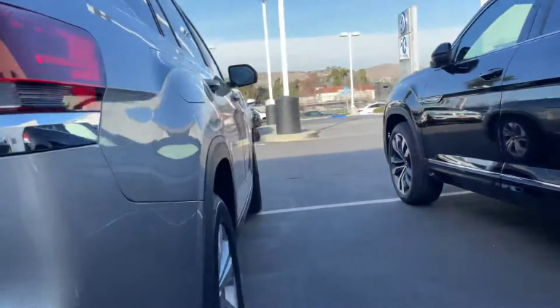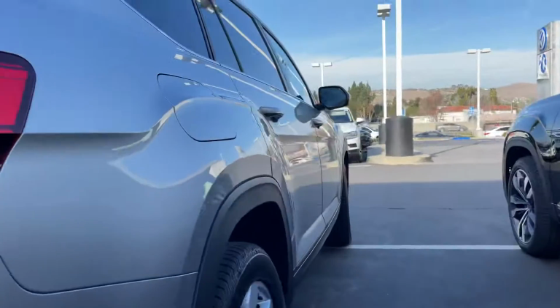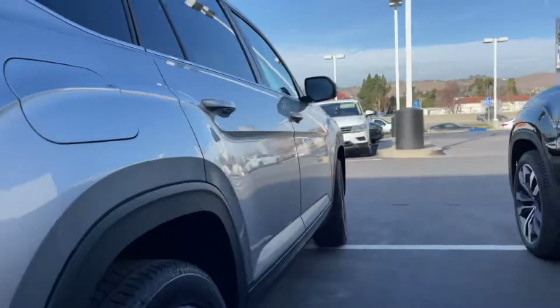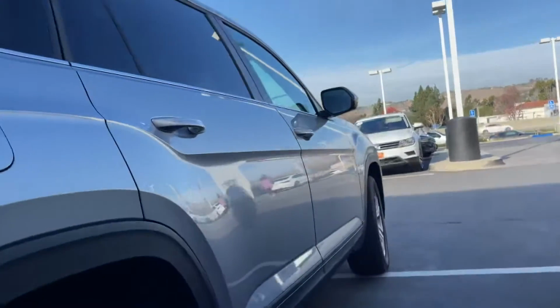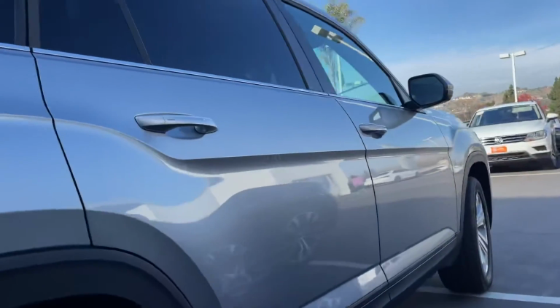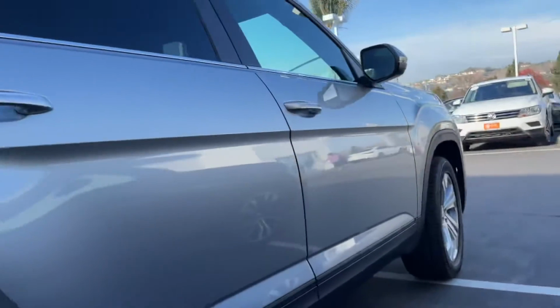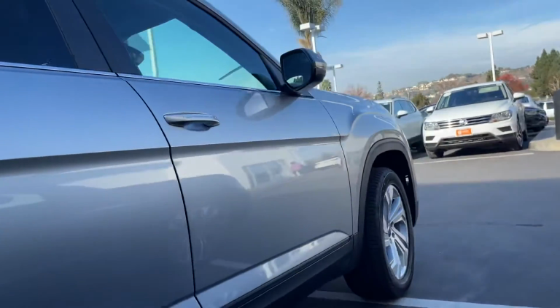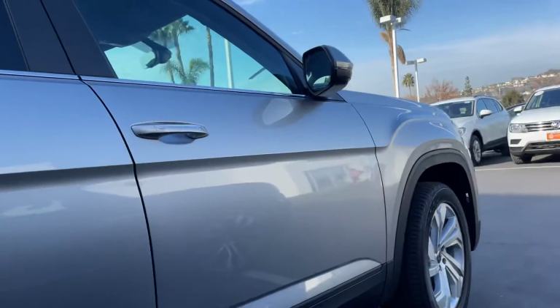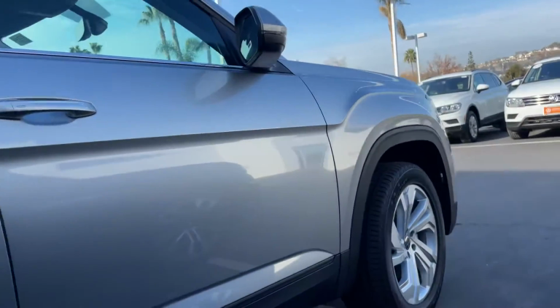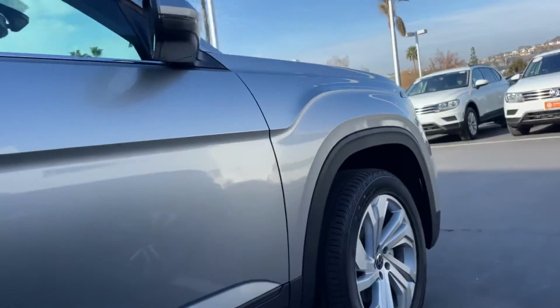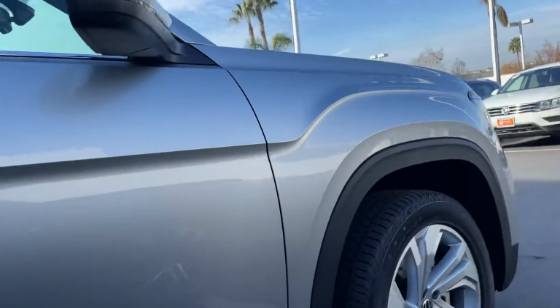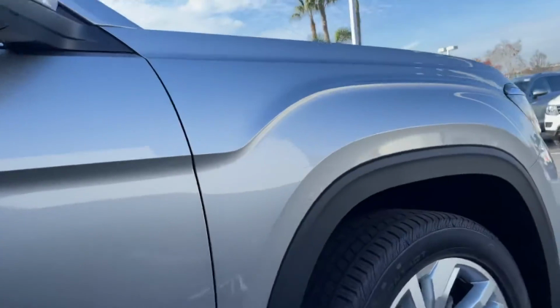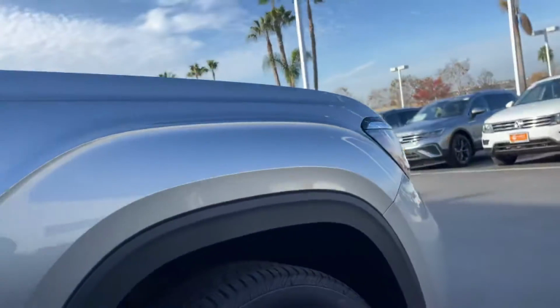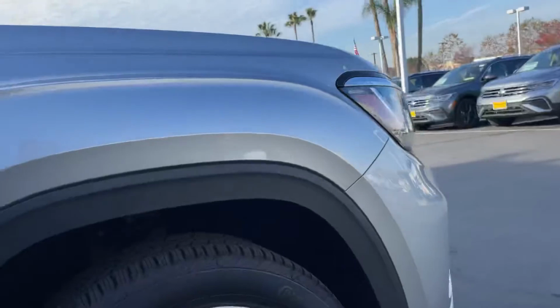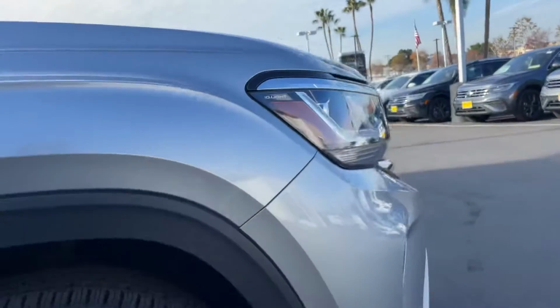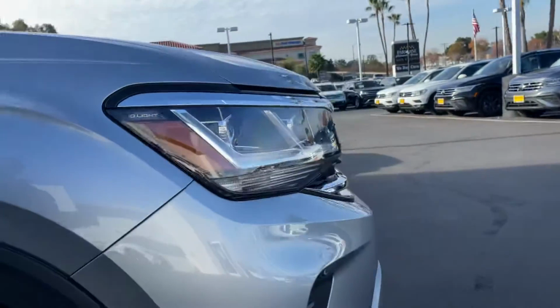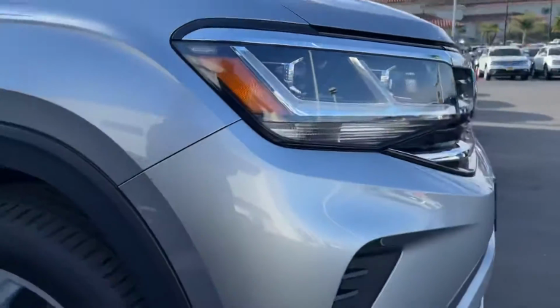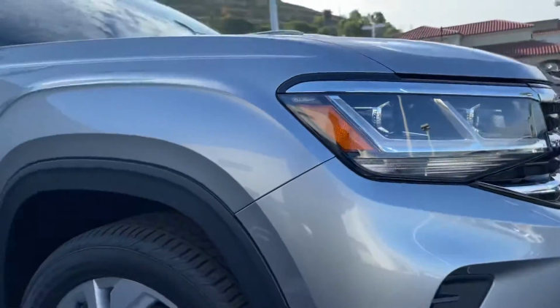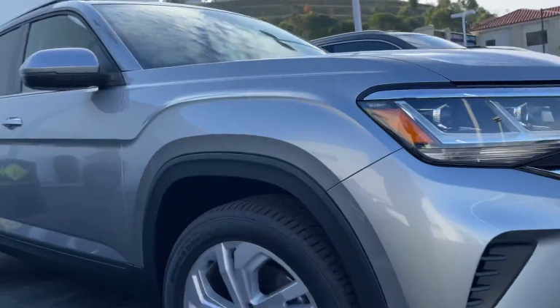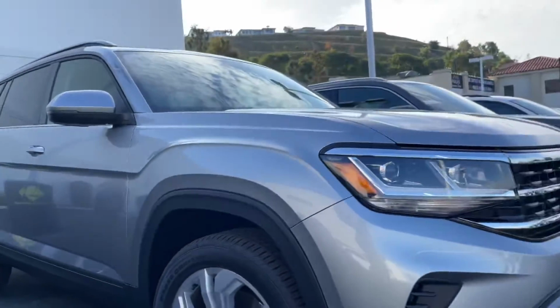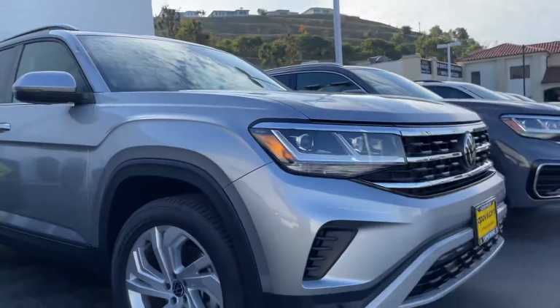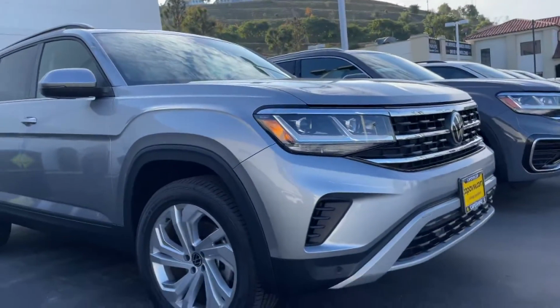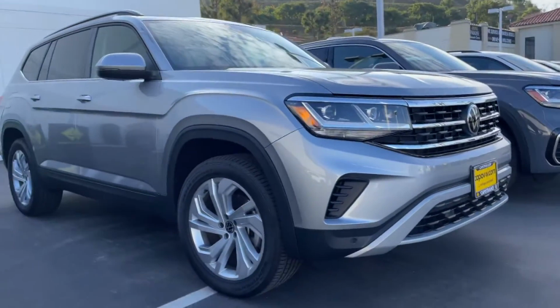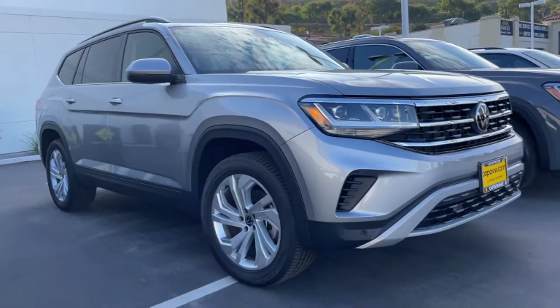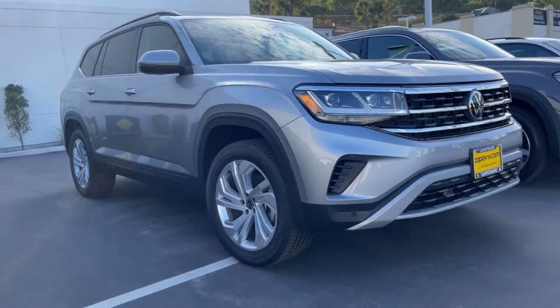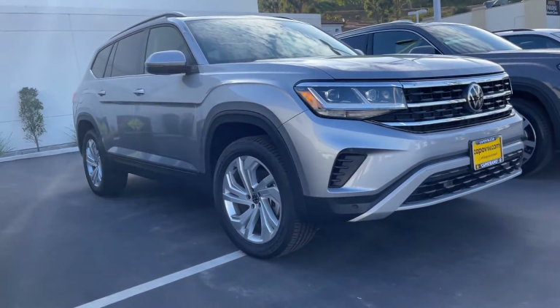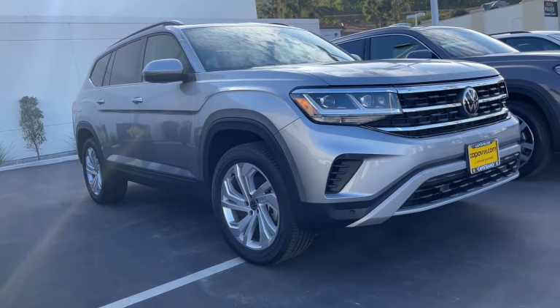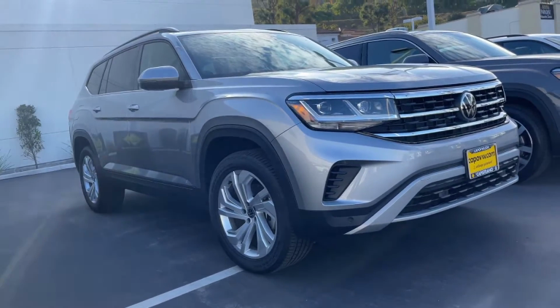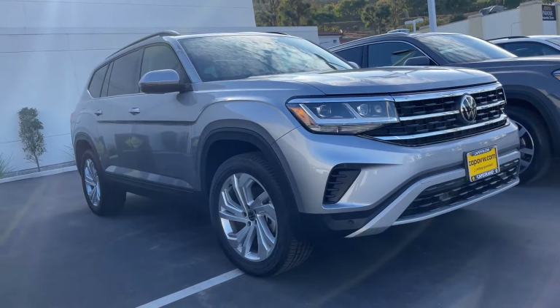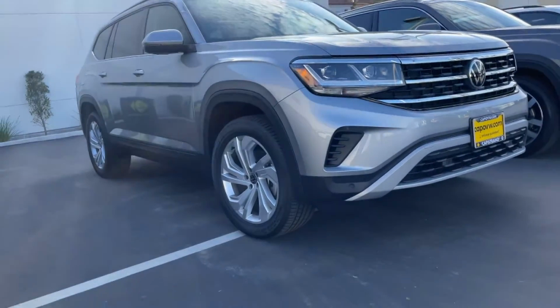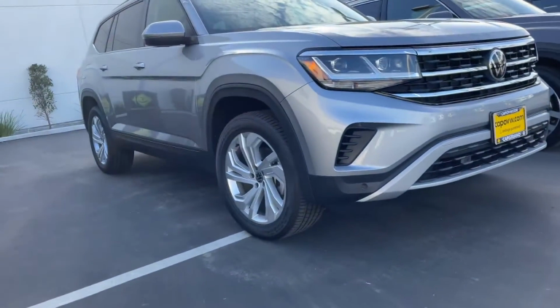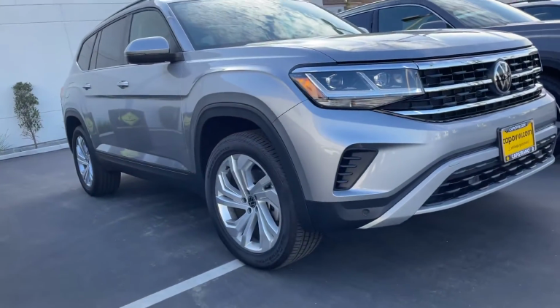While most dealerships are marking up their cars, we have one add-on item called Stargard 799. Other than that, we are at MSRP, offering any of those rebates that might come with the vehicle.